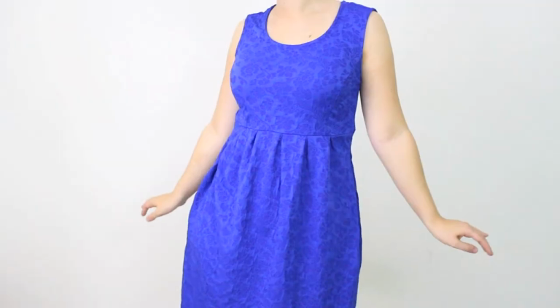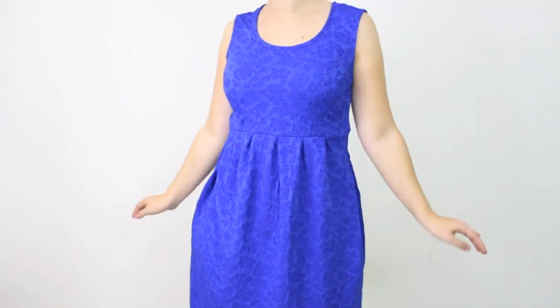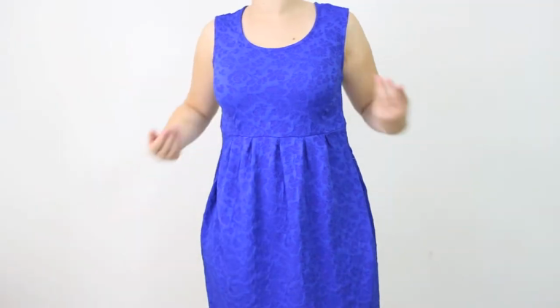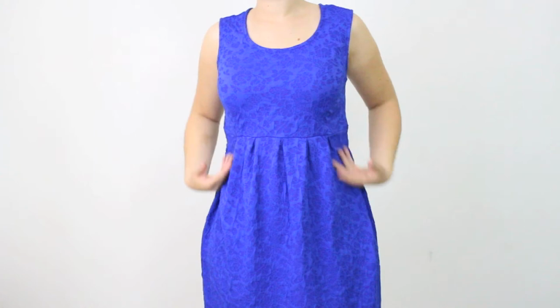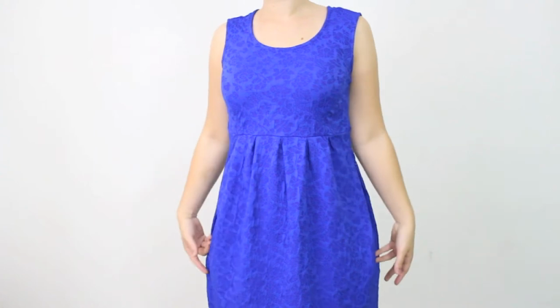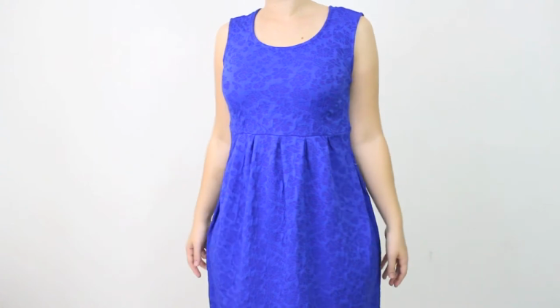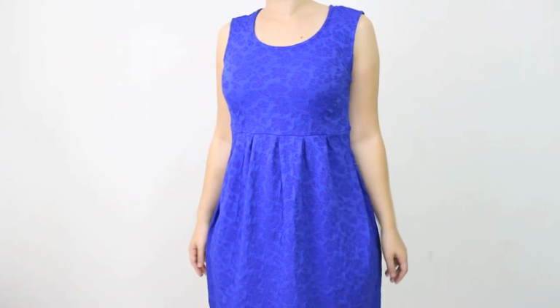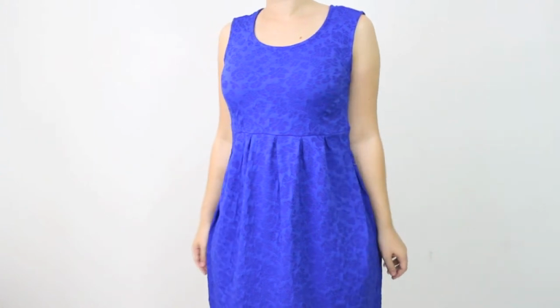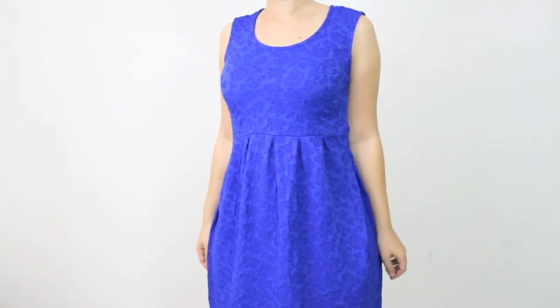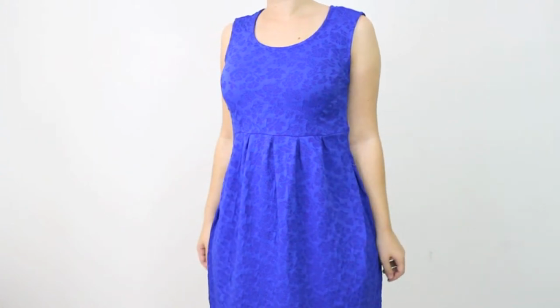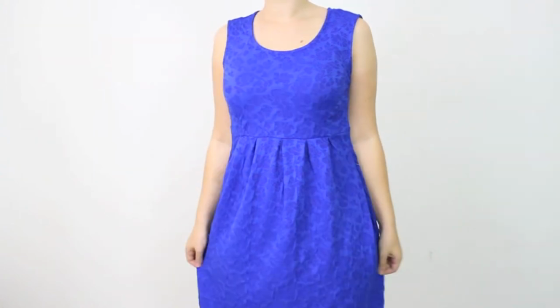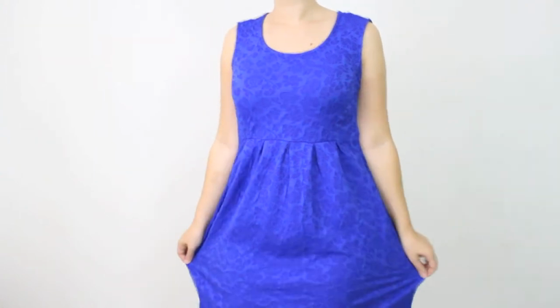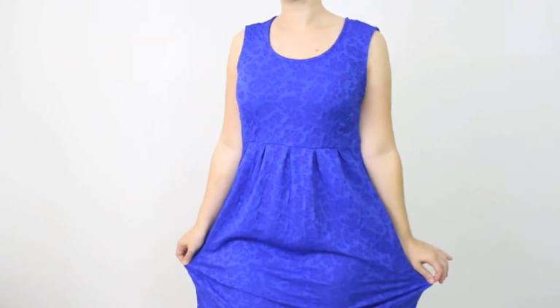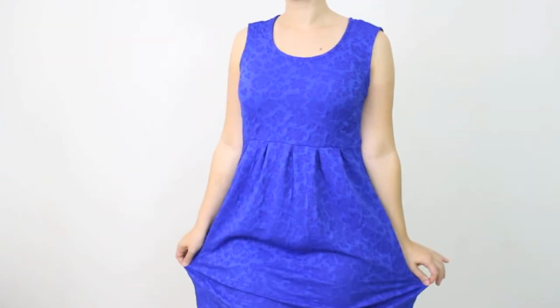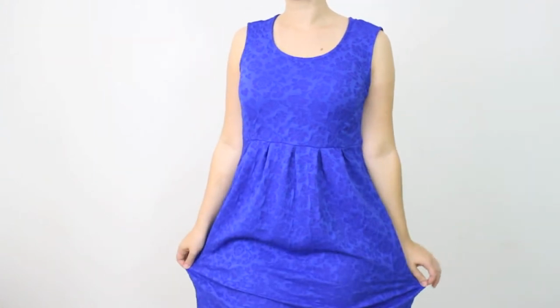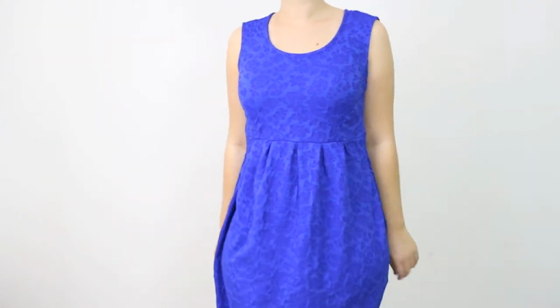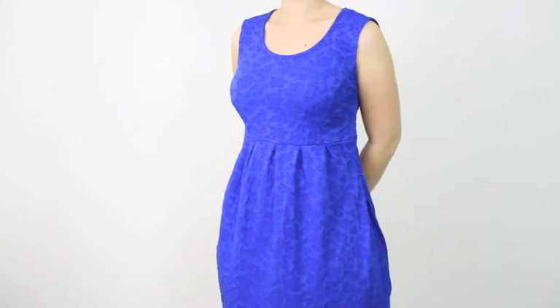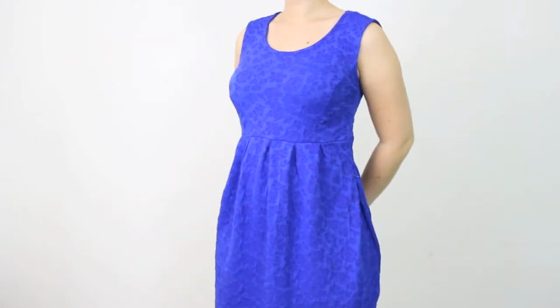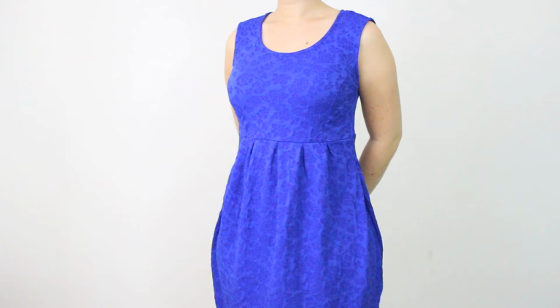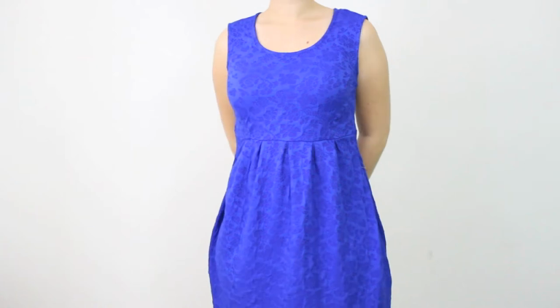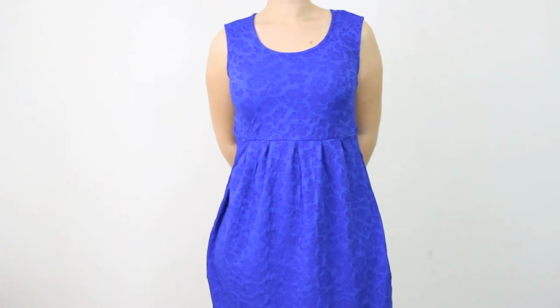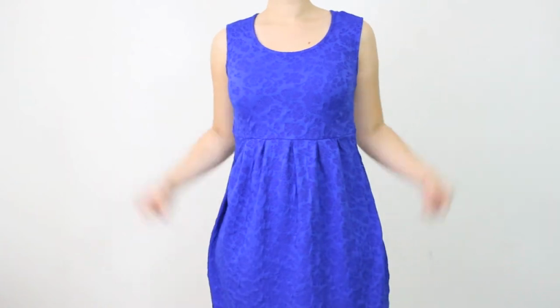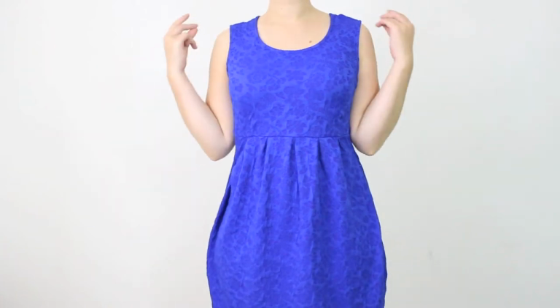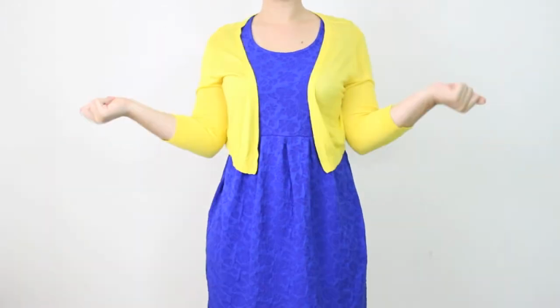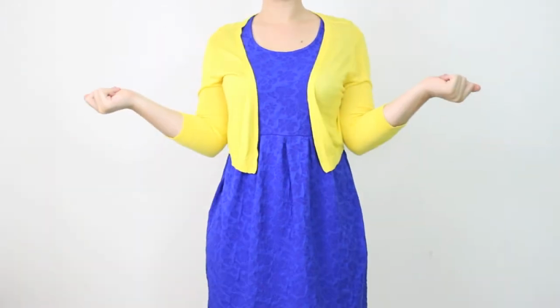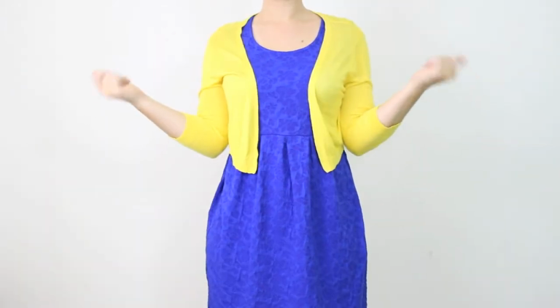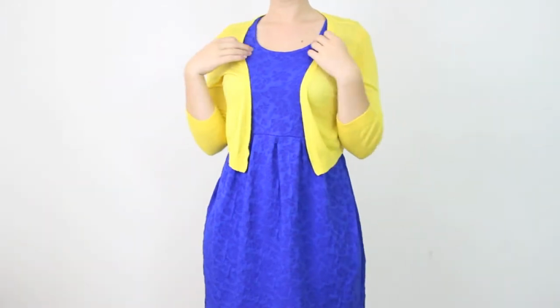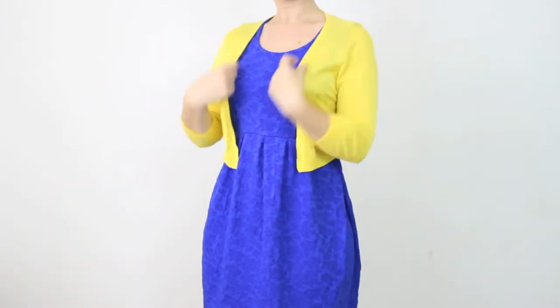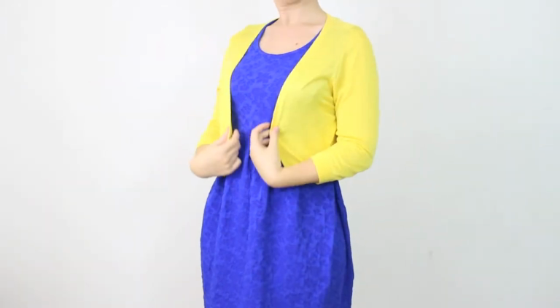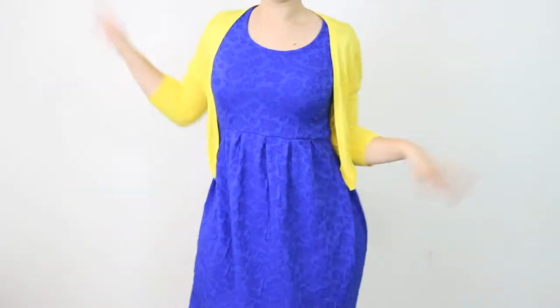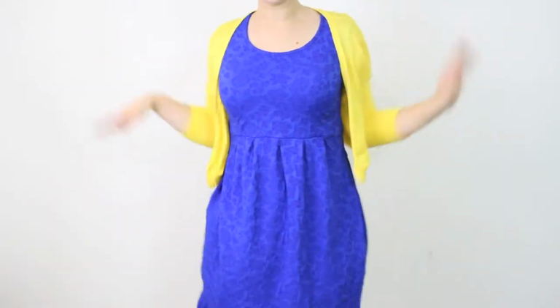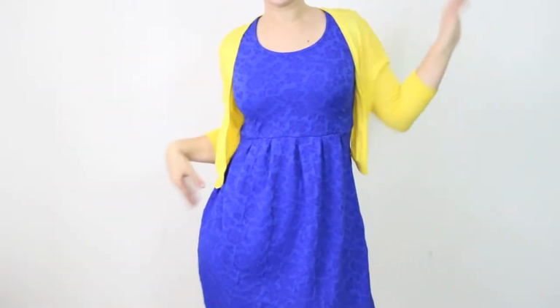So start off by getting Dory's outfit. You're going to need one blue dress. I went to a local thrift store of mine and found what I needed. I also got a yellow shrug while I was there, which is really great because it really makes it look like her fishy fins.